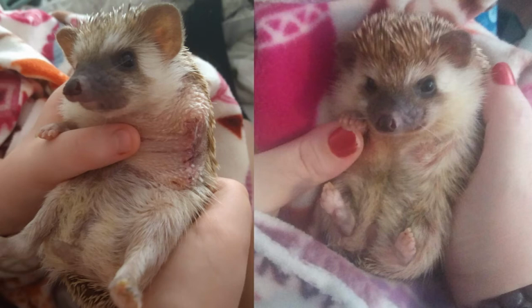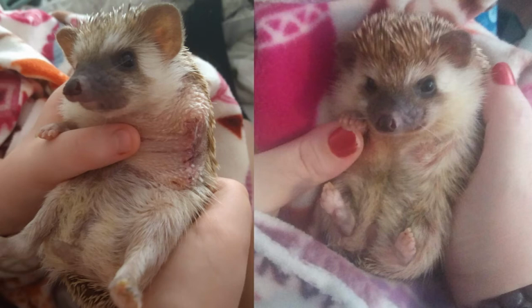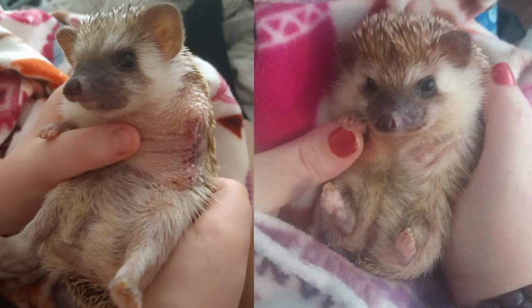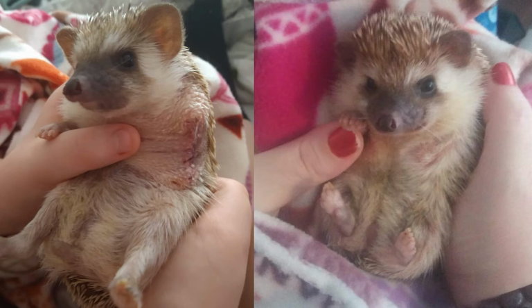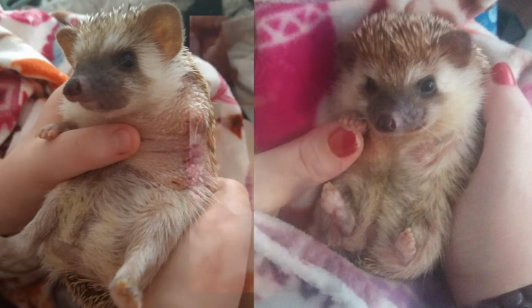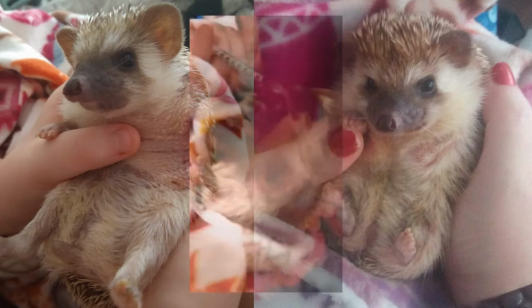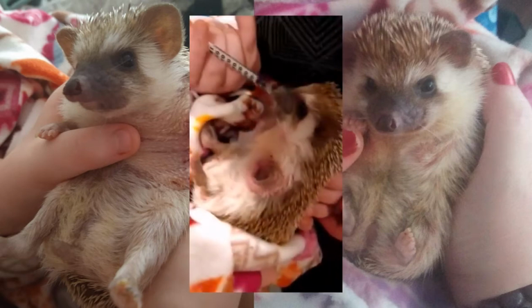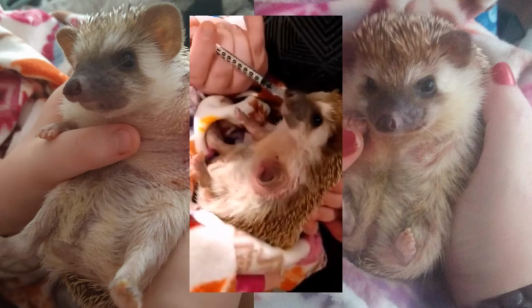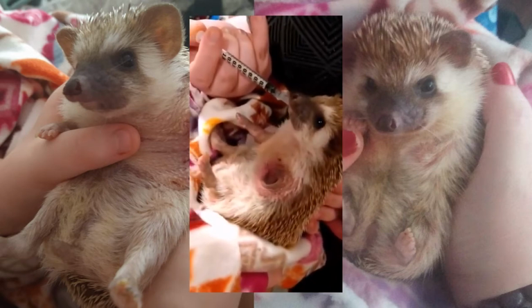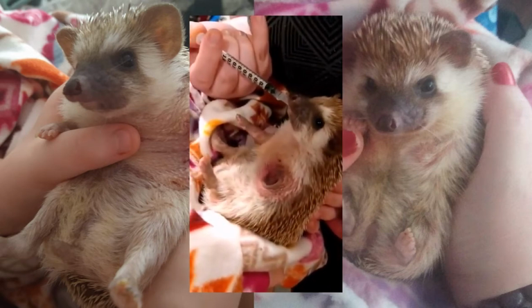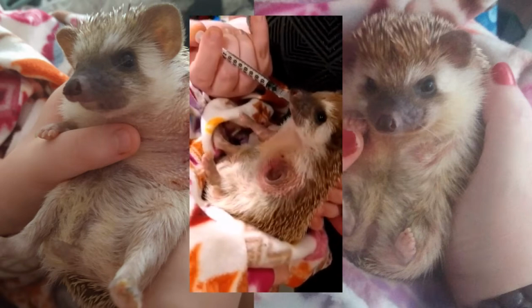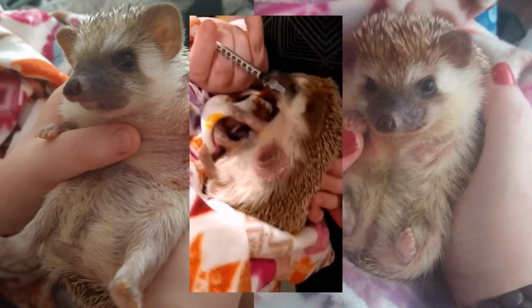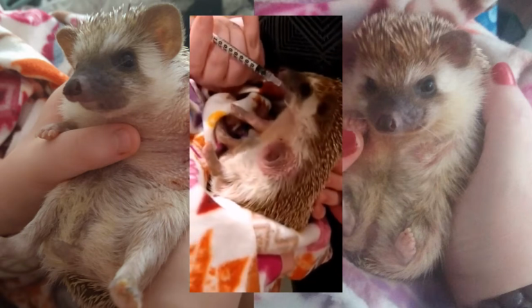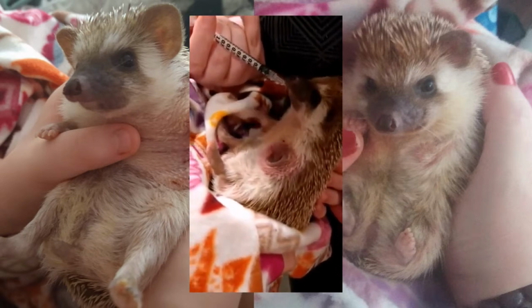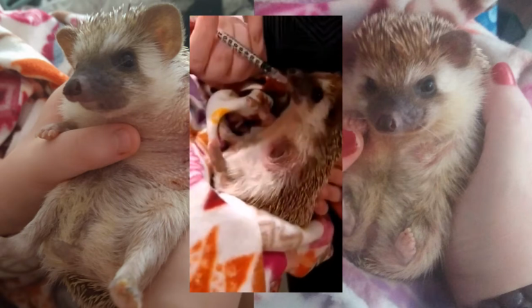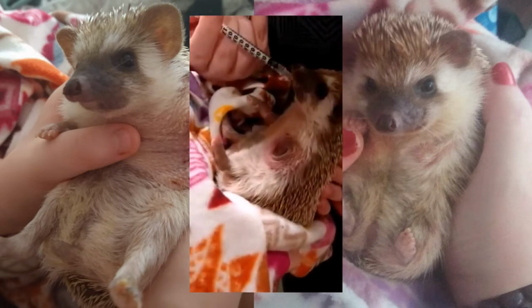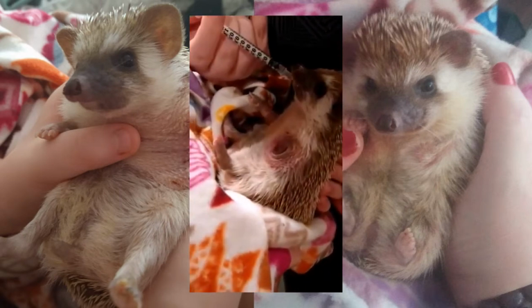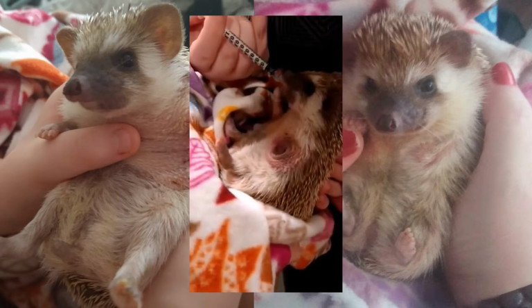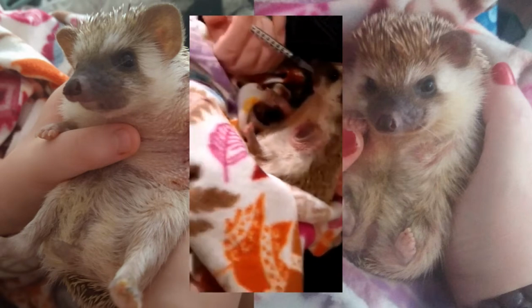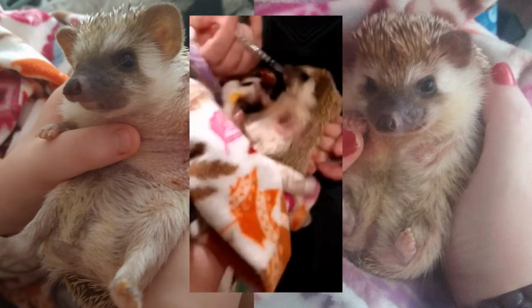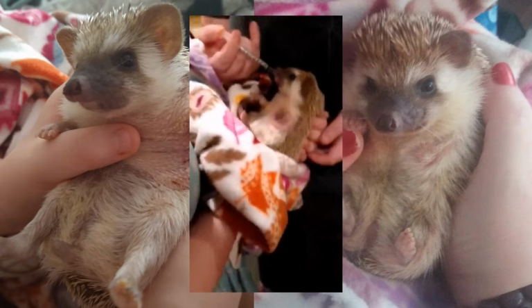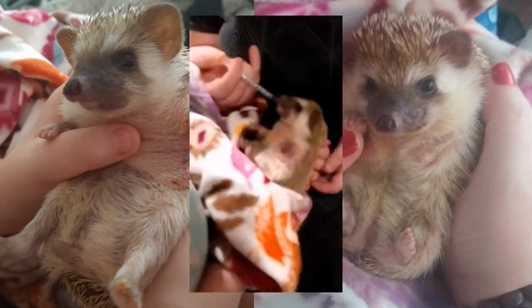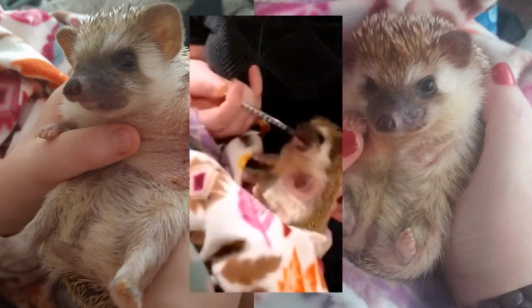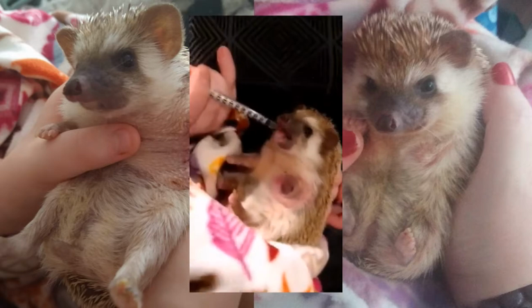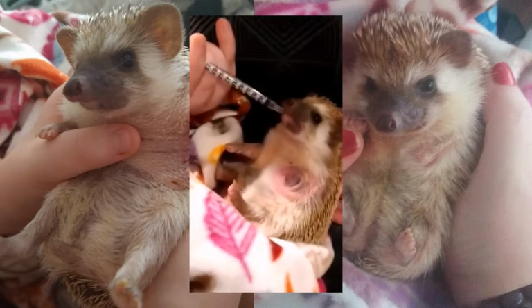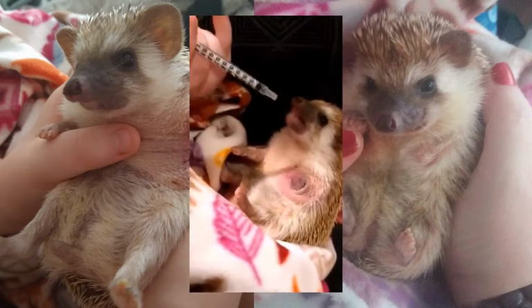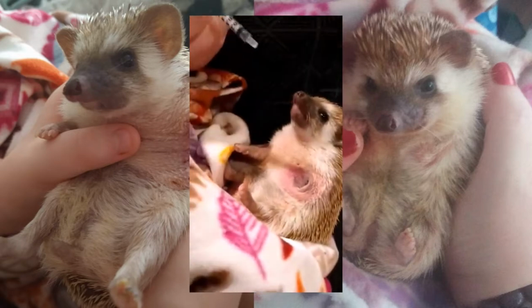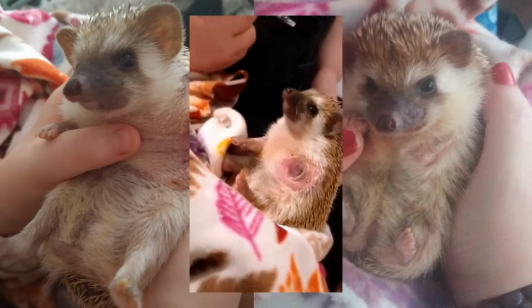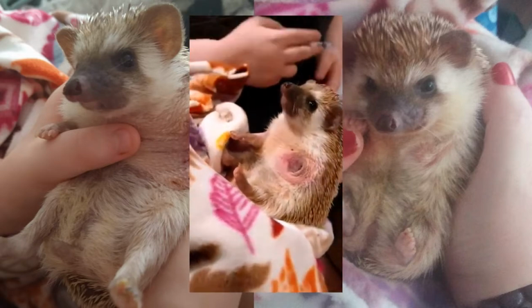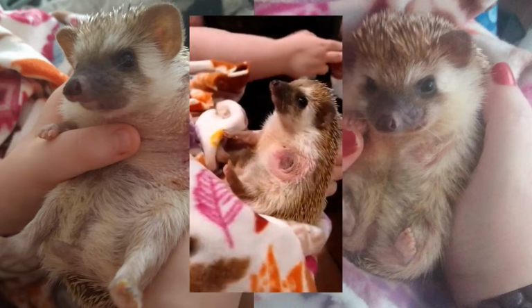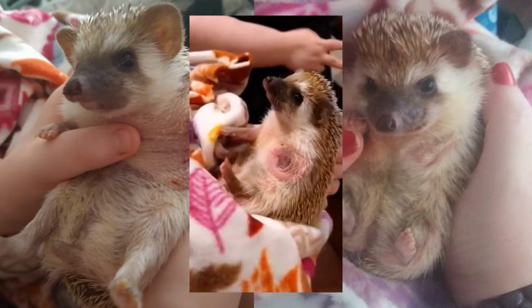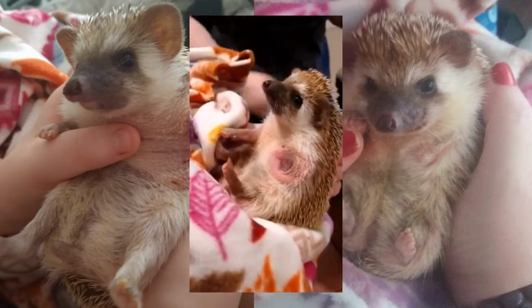This is Molly. She's a little hedgehog who has soft tissue sarcoma cancer that was isolated in her paw. Unfortunately, she did have to get her arm amputated, which is why she currently only has one front paw.